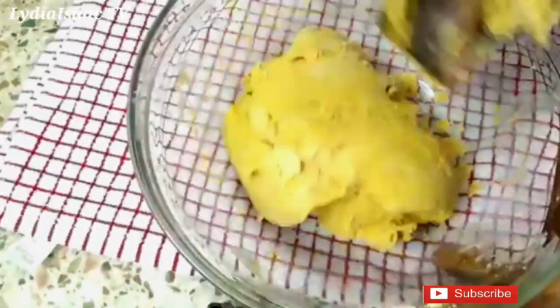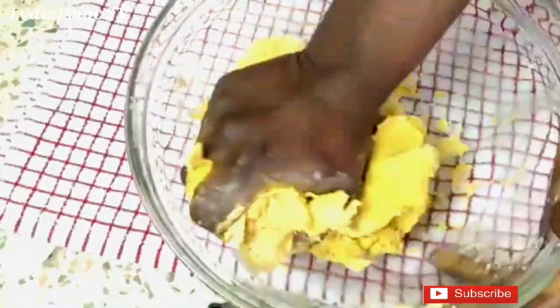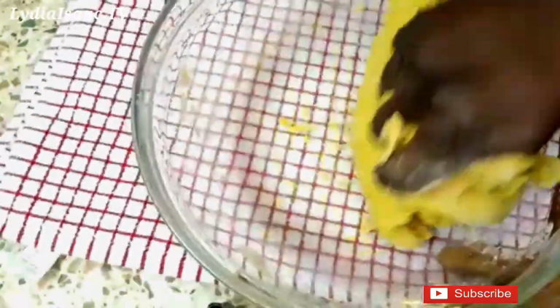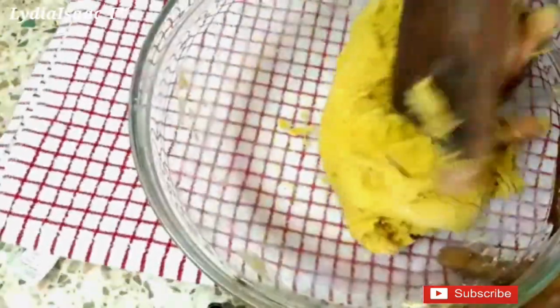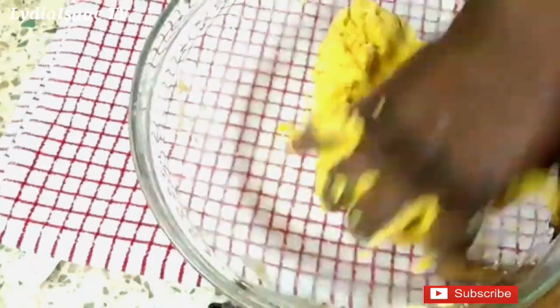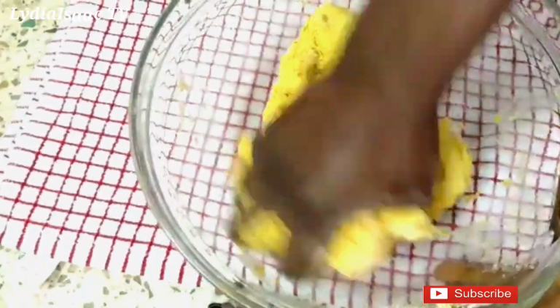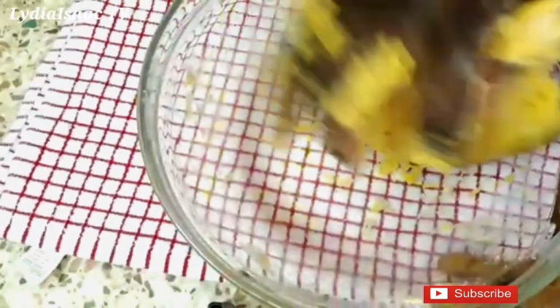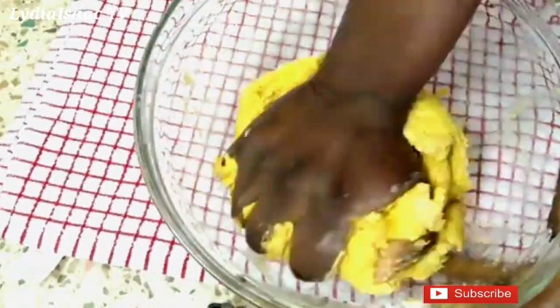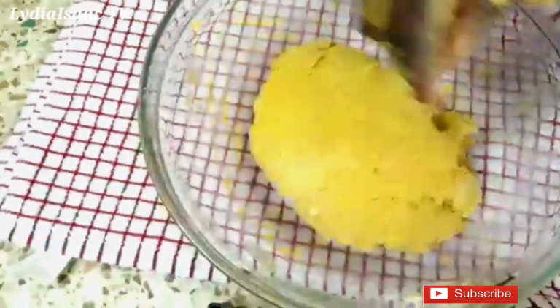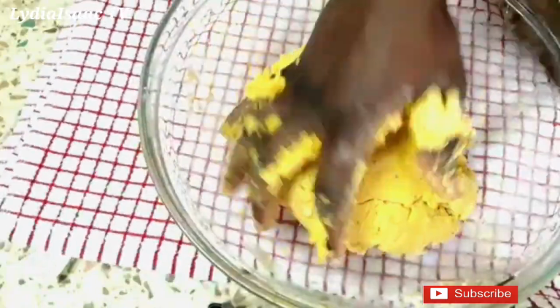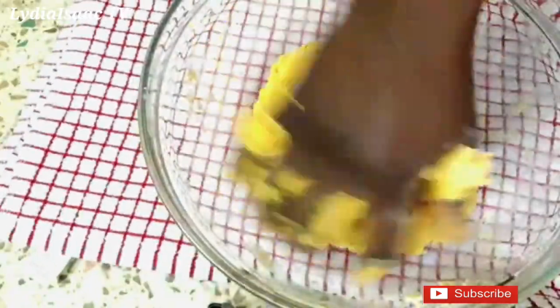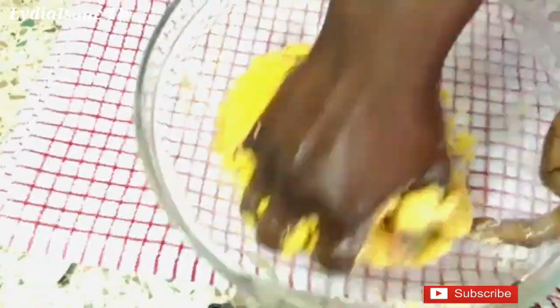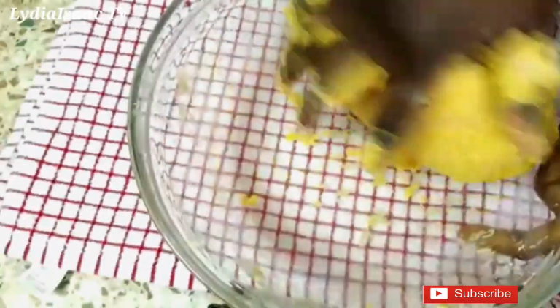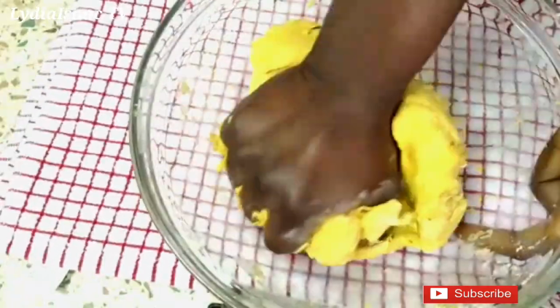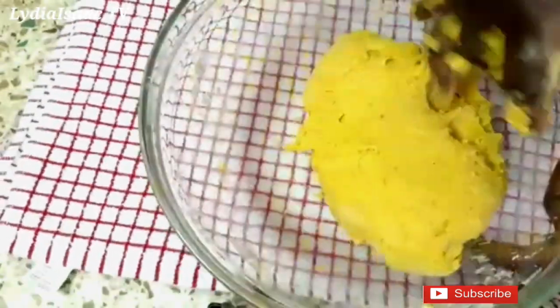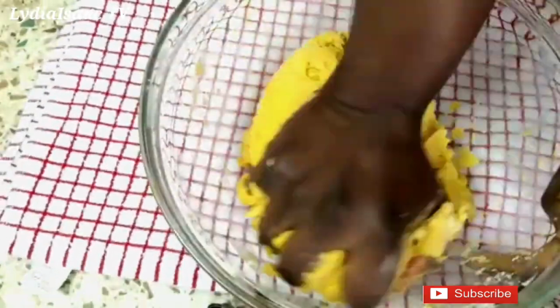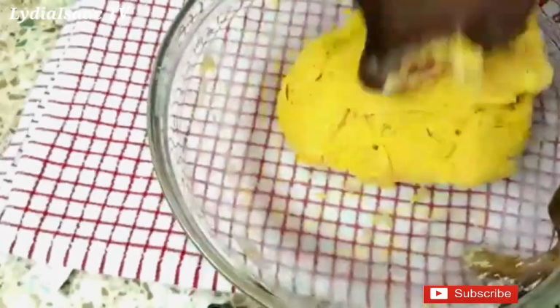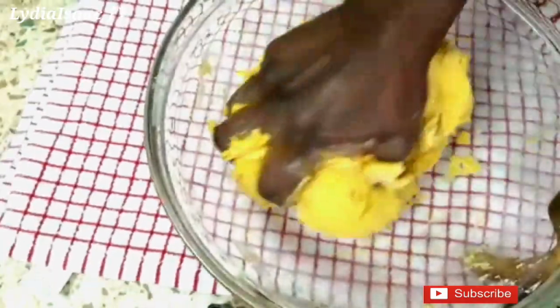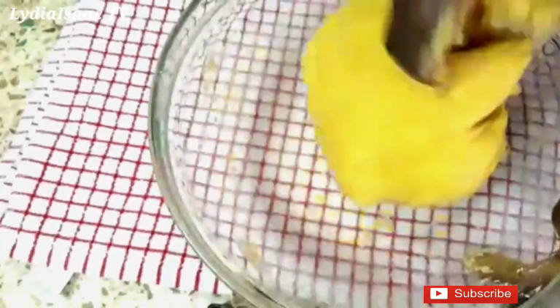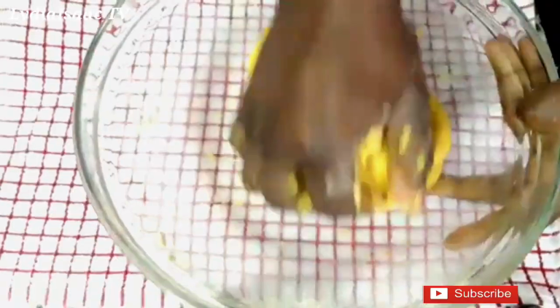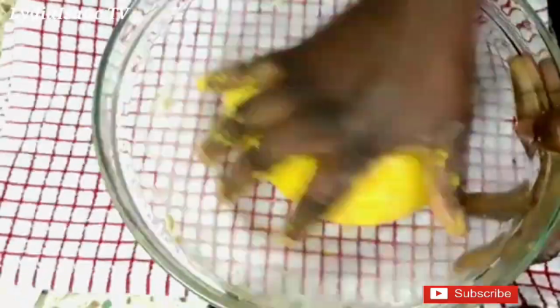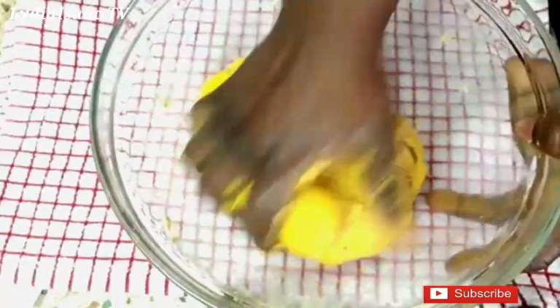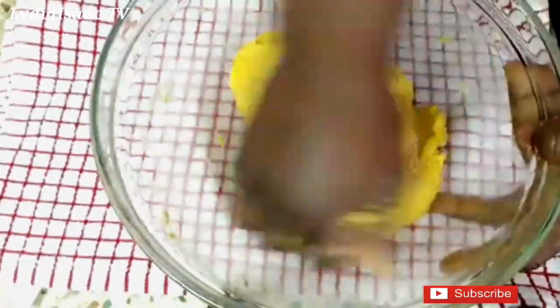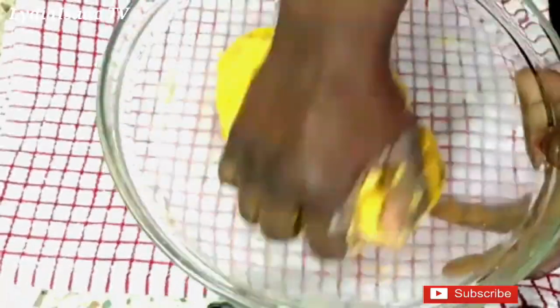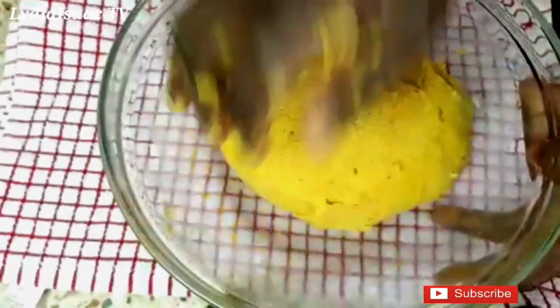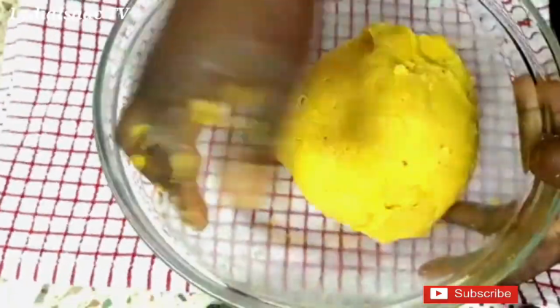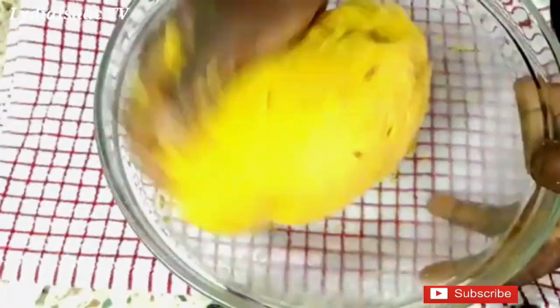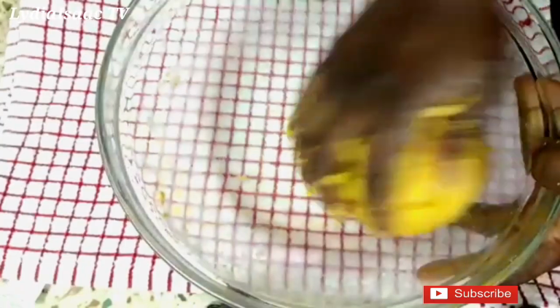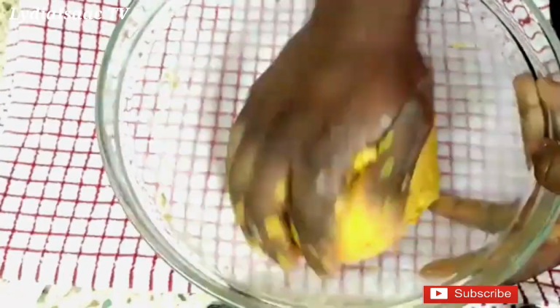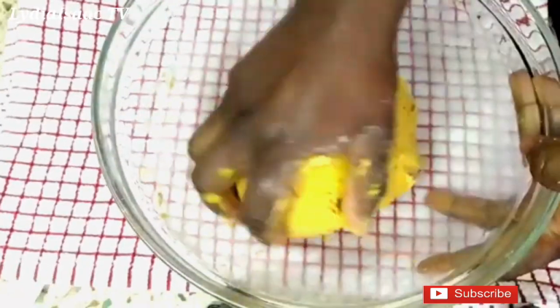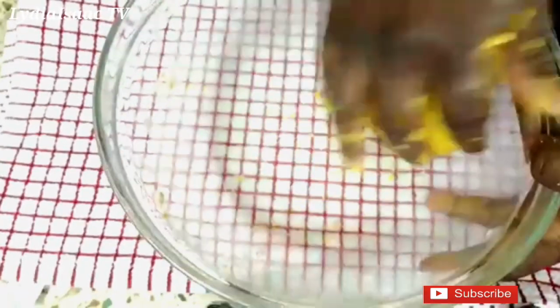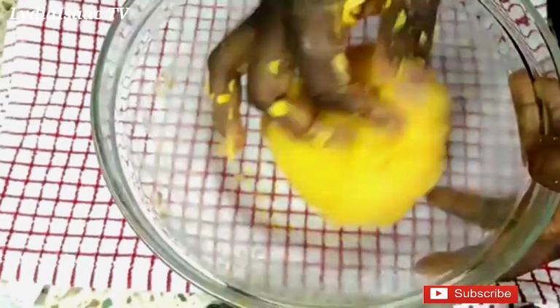At this moment I'm happy with the consistency of the dough, so I'm going to get some cling film, wrap it up, and save it in the fridge for about 30 minutes to one hour while I prep the filling.